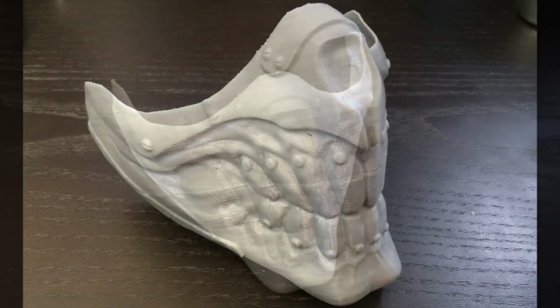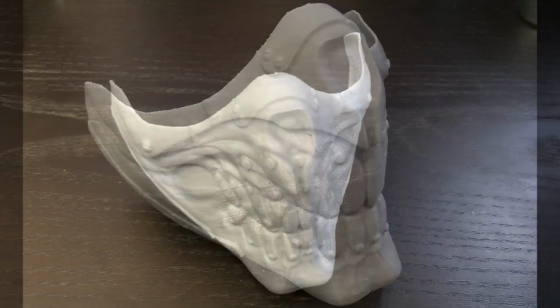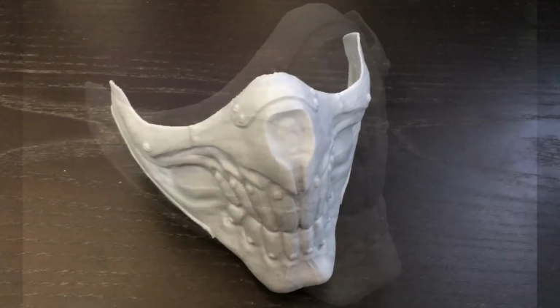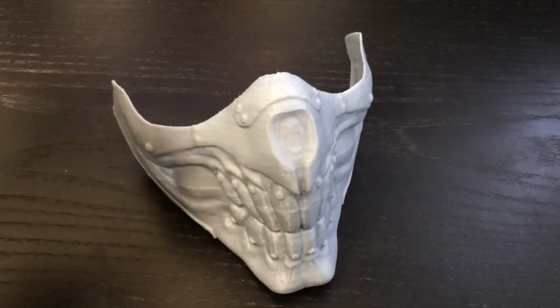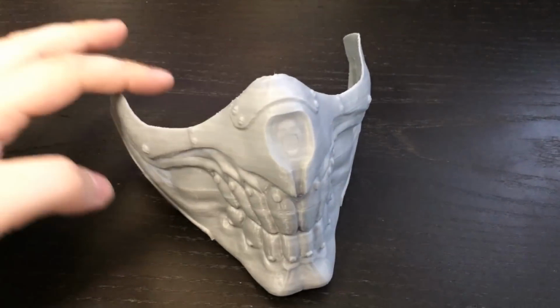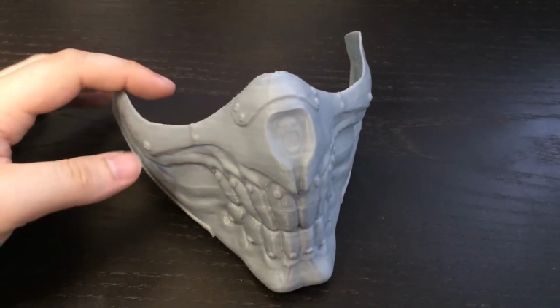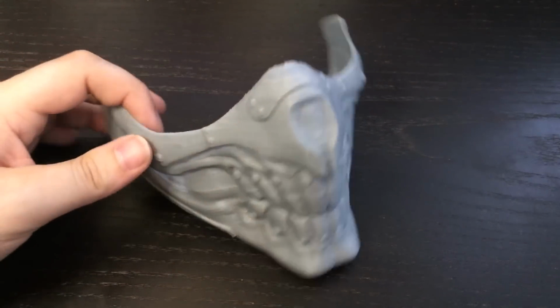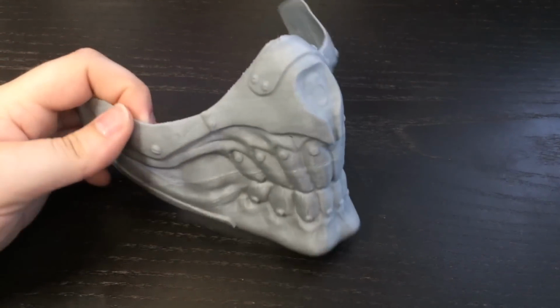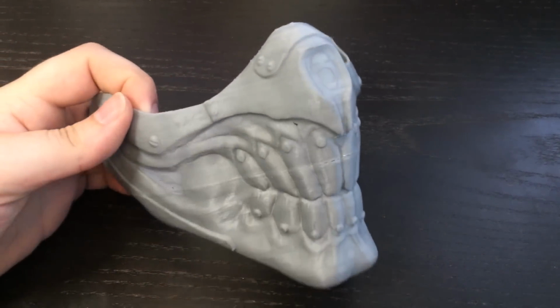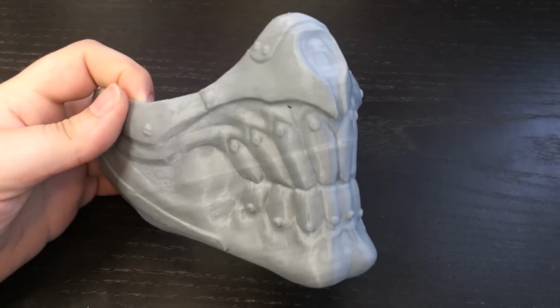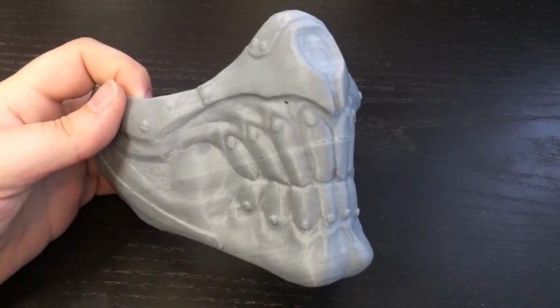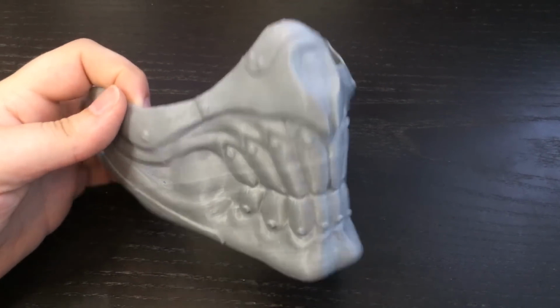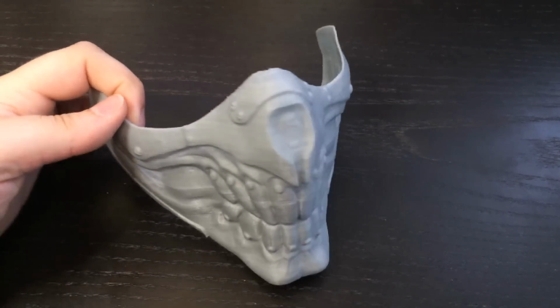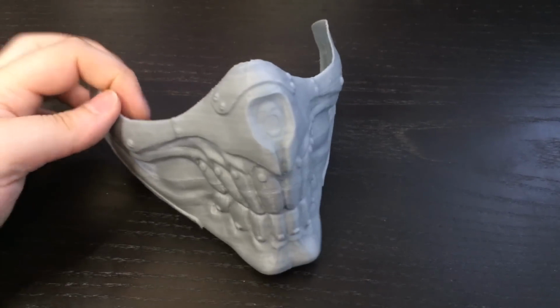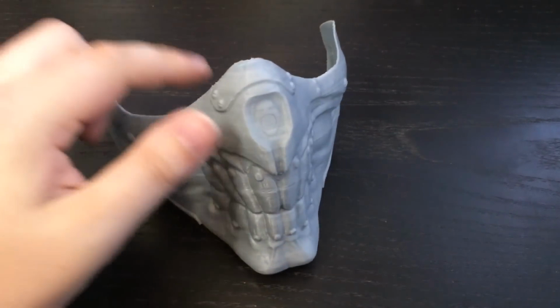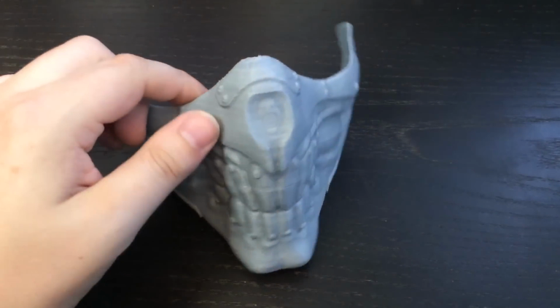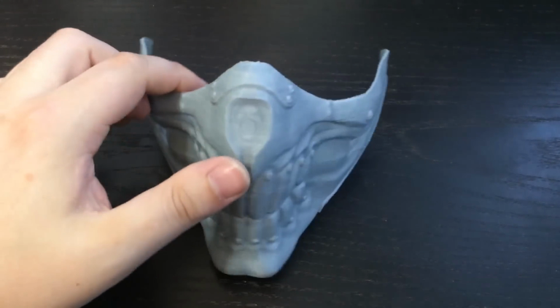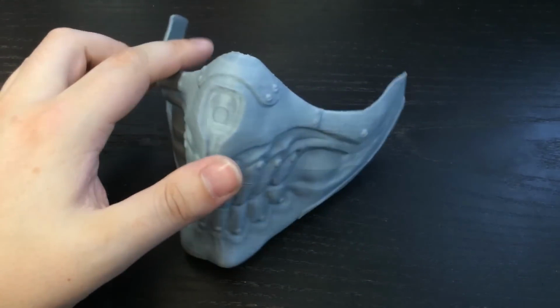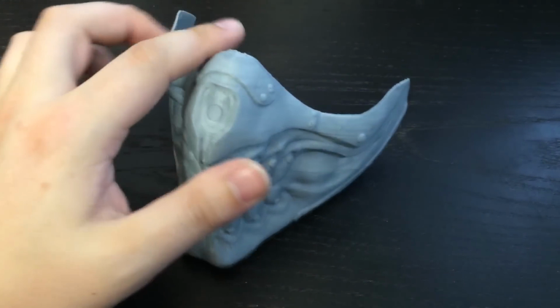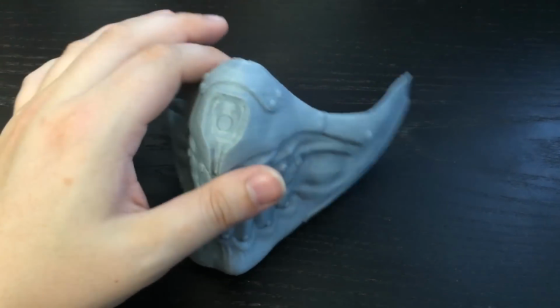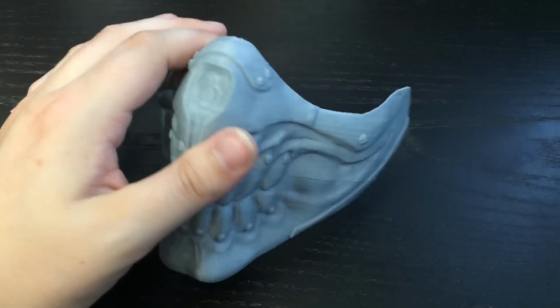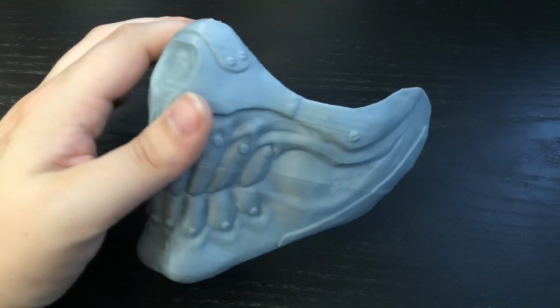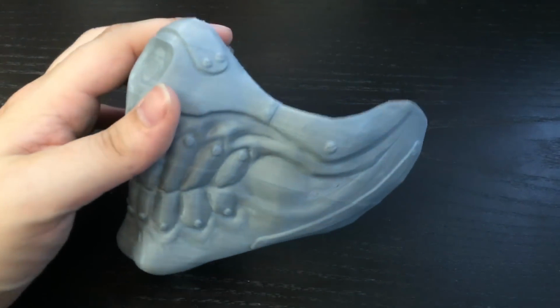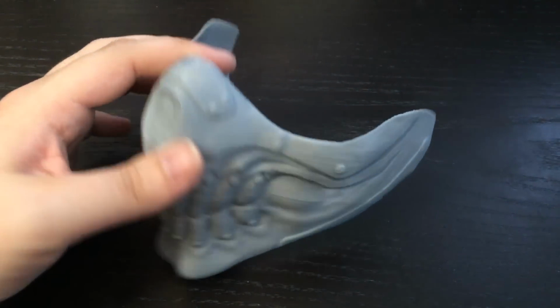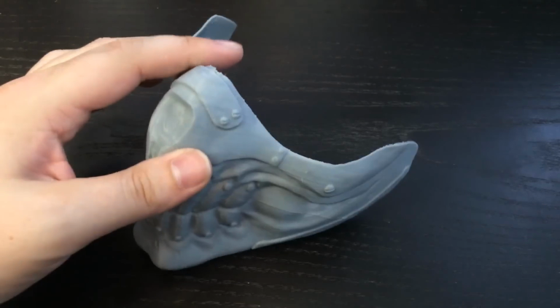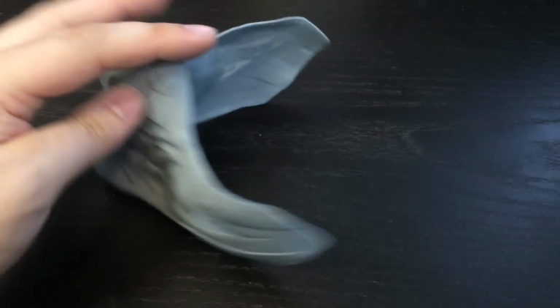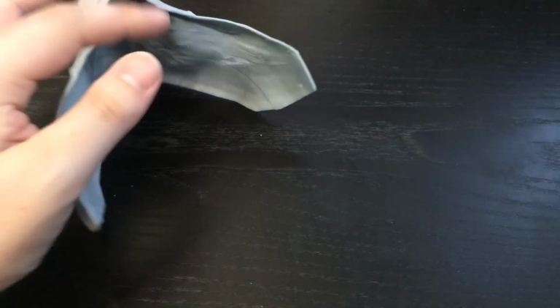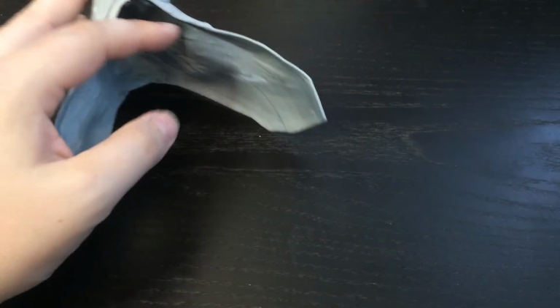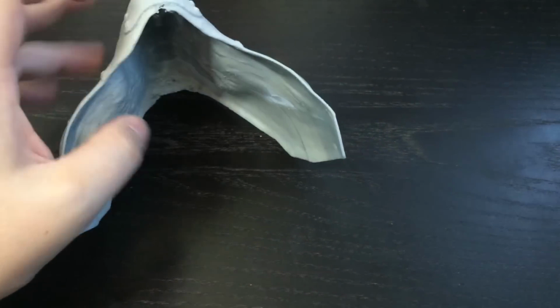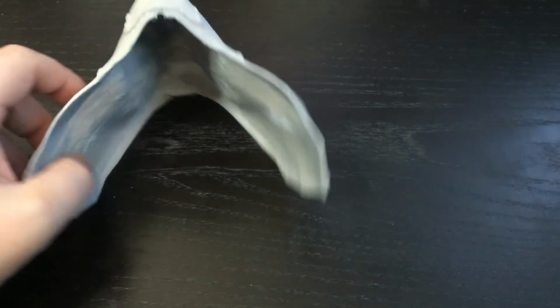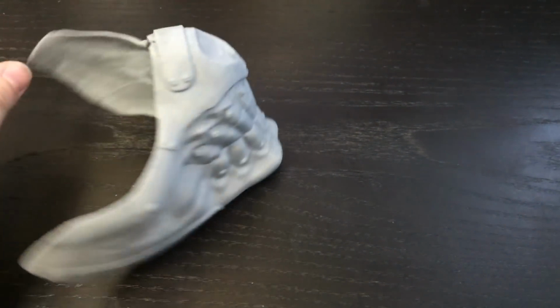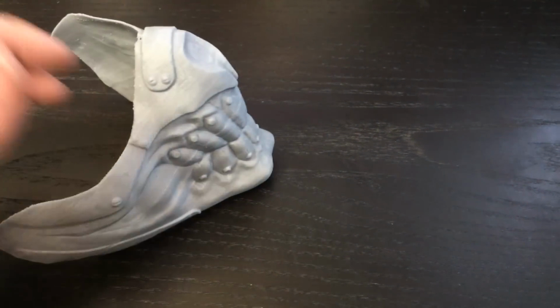And there you have the finished product — Immortan Joe's Mask from the movie Mad Max Fury Road. It should look pretty cool once it's all painted up.